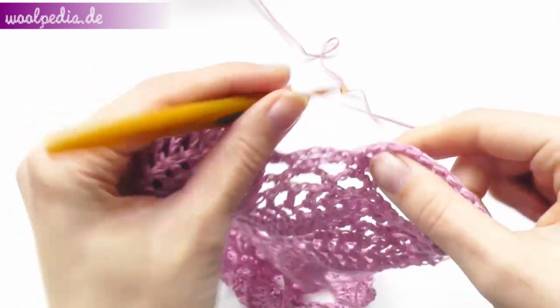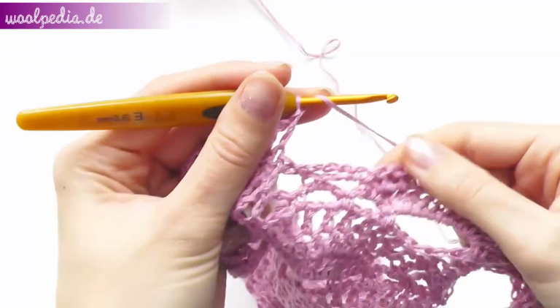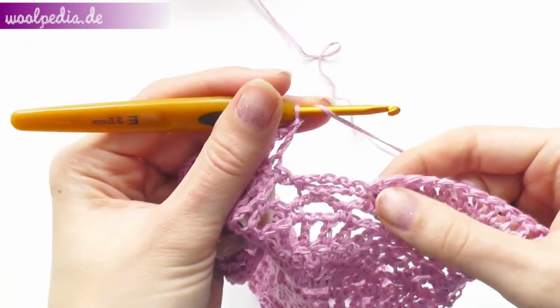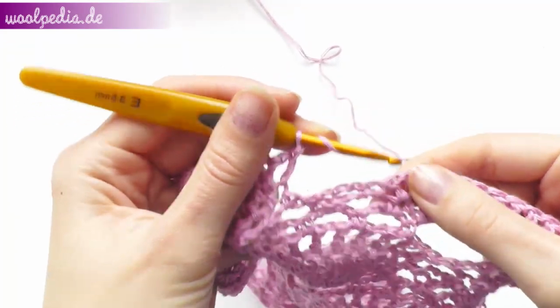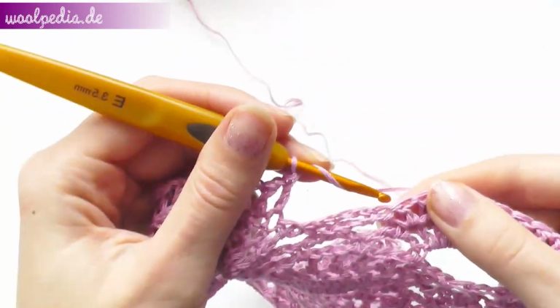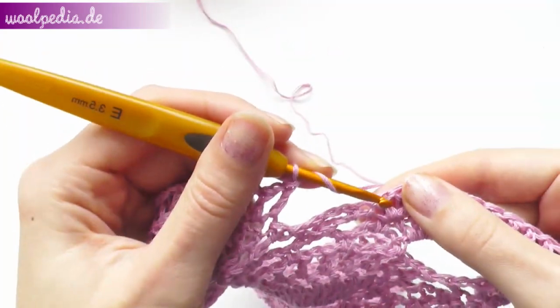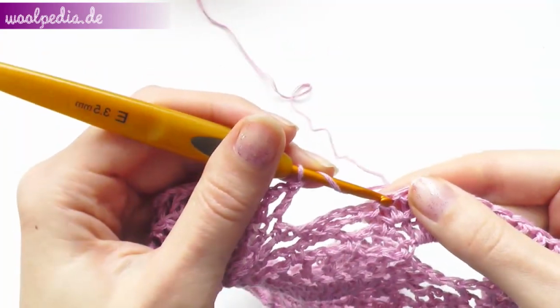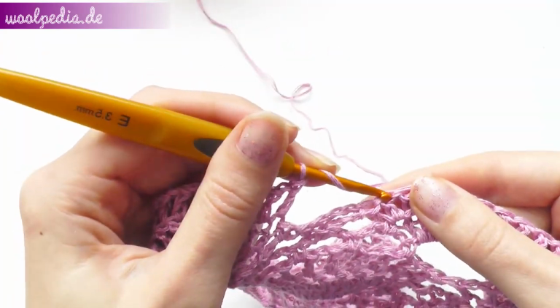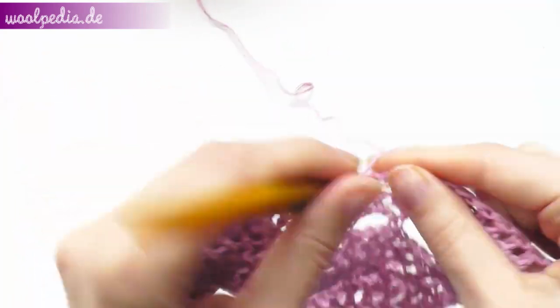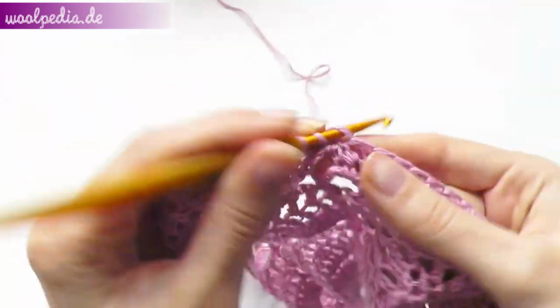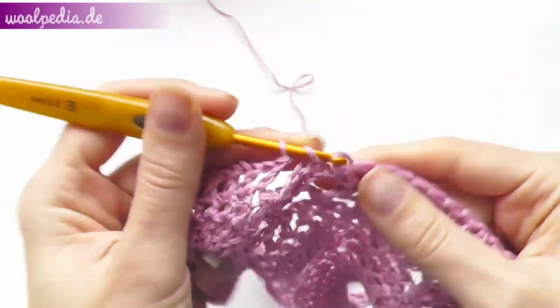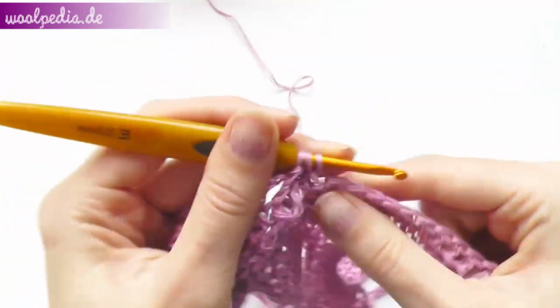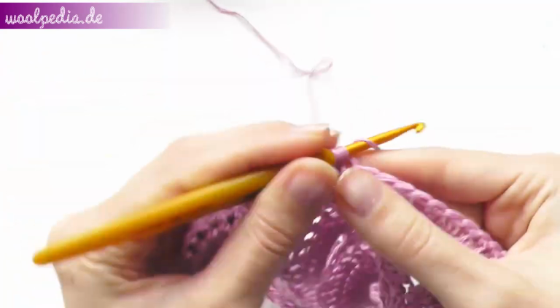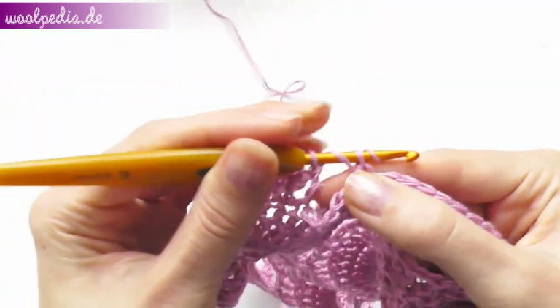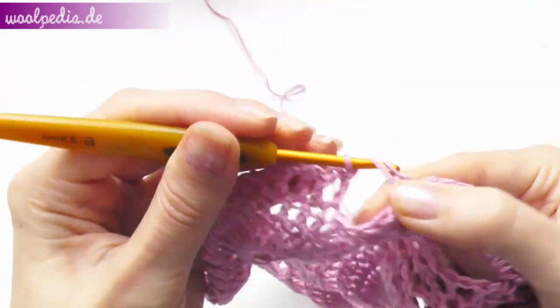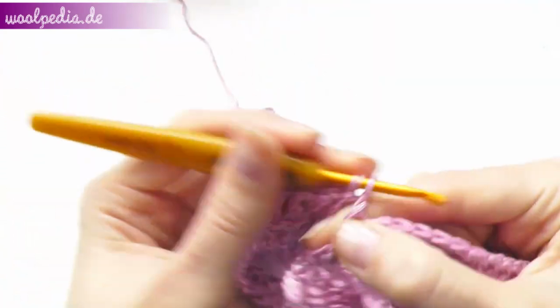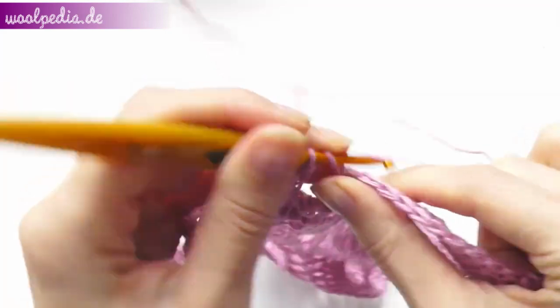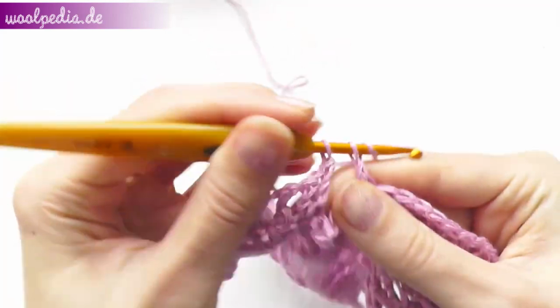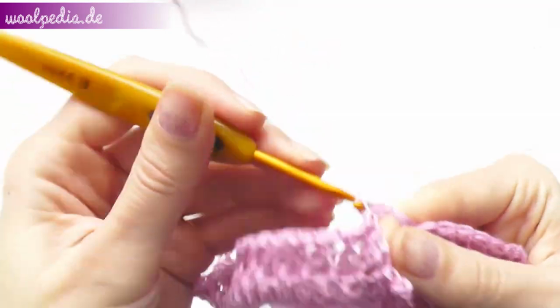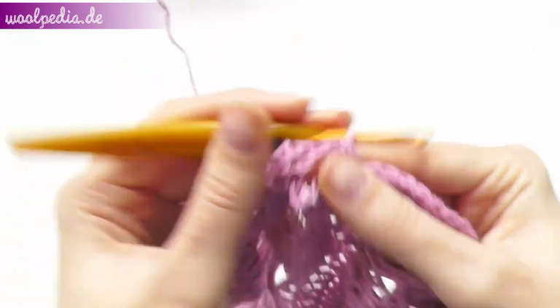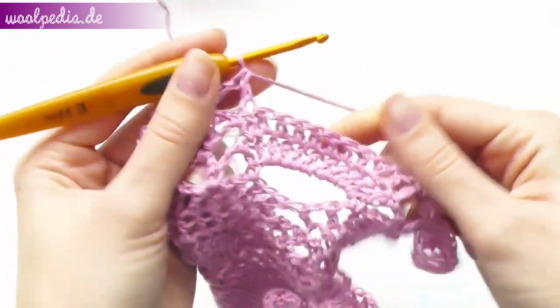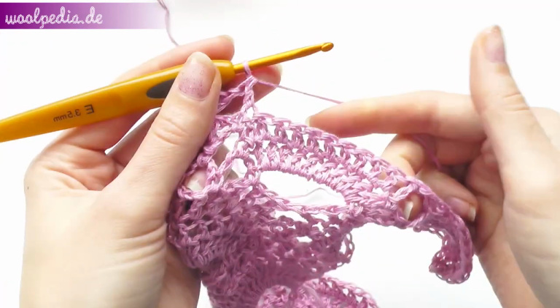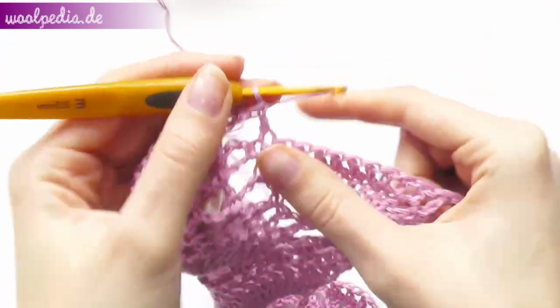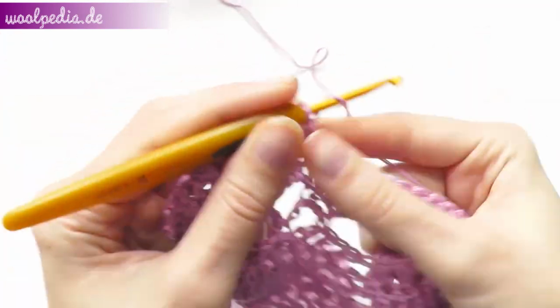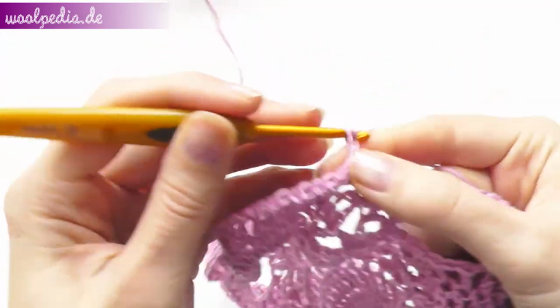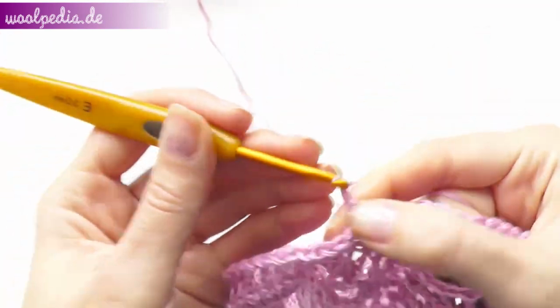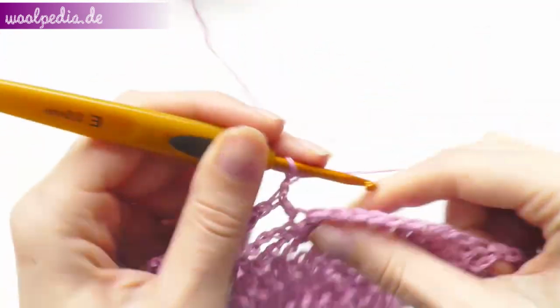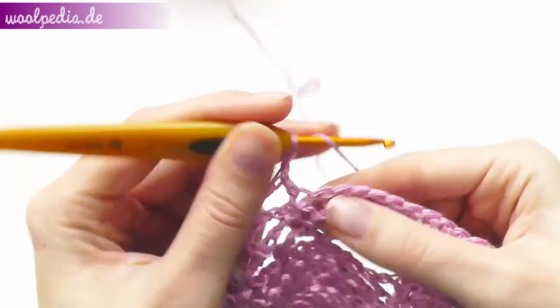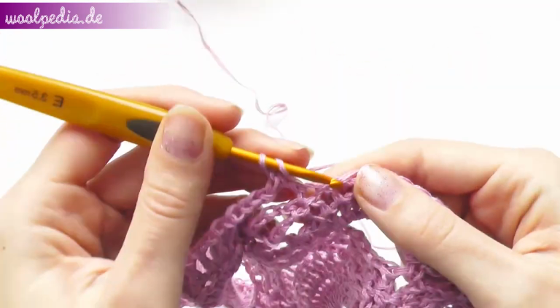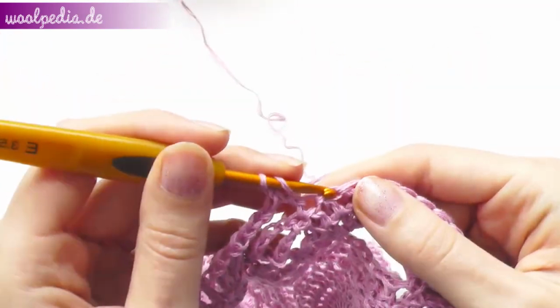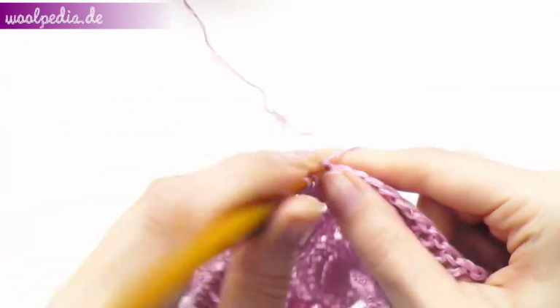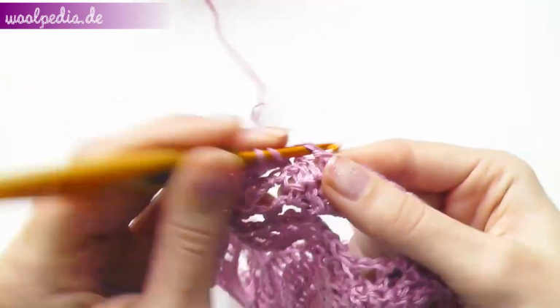Skip the next chain space. Repeat 1 double crochet and chain 1 — you should get 10 double crochets with spaces.